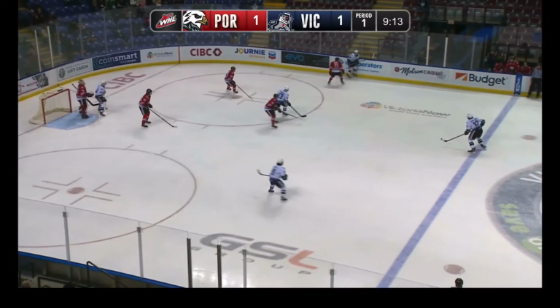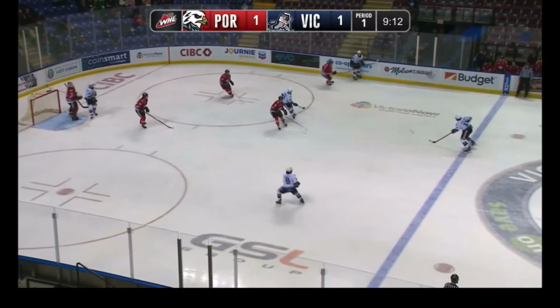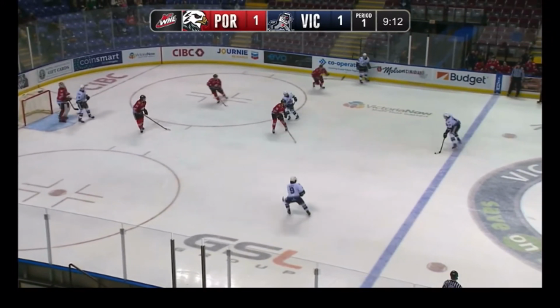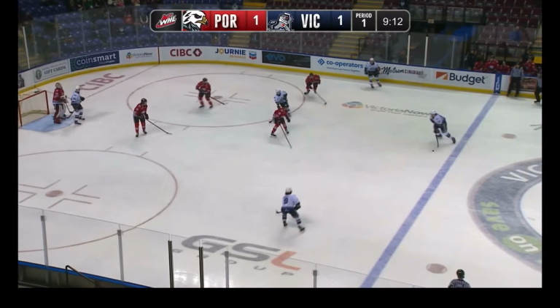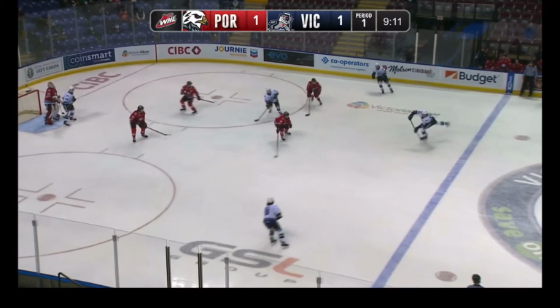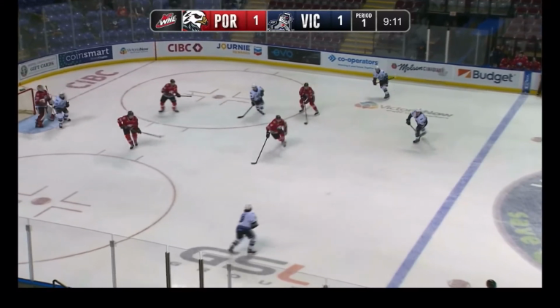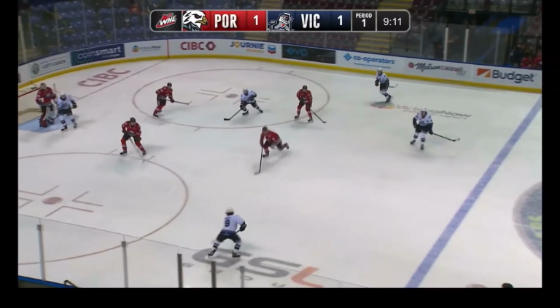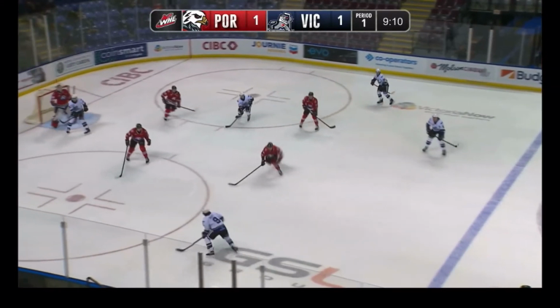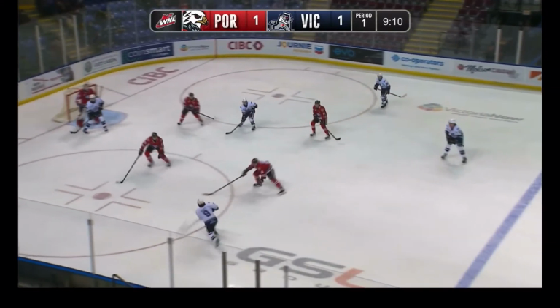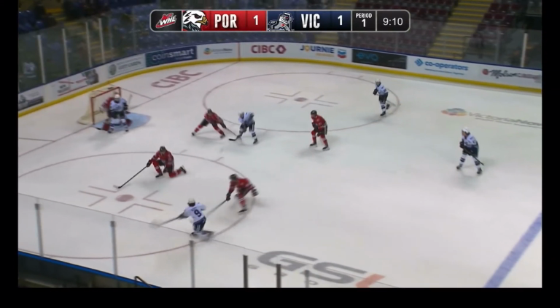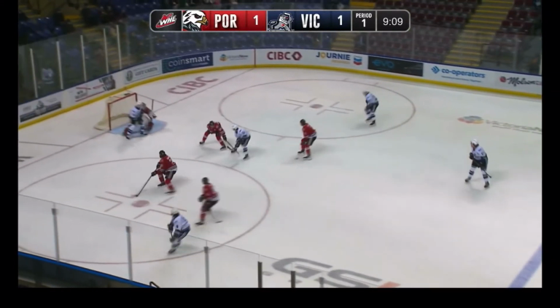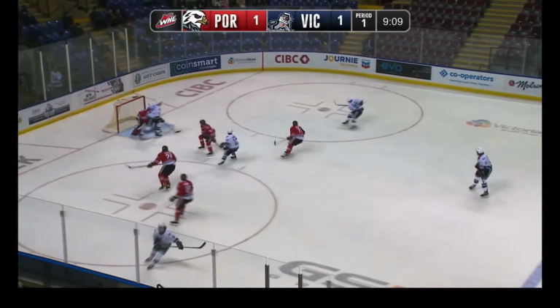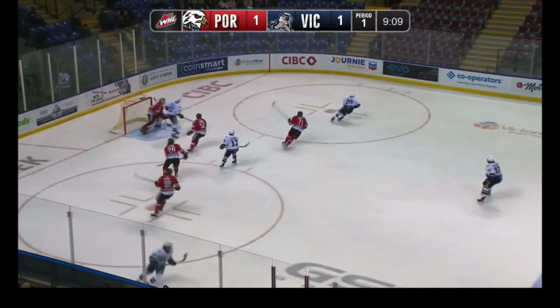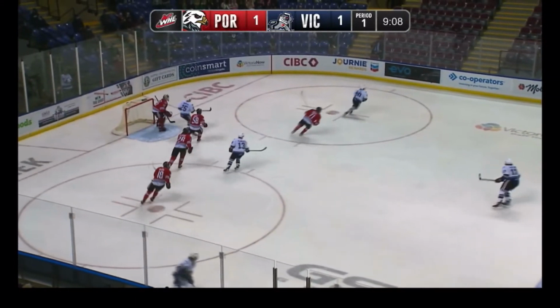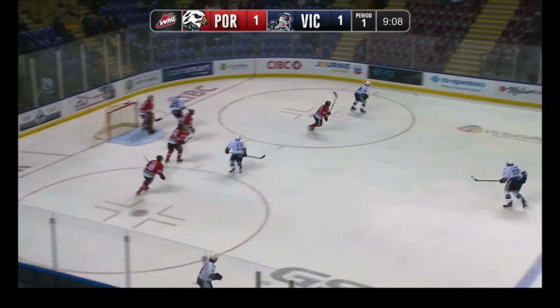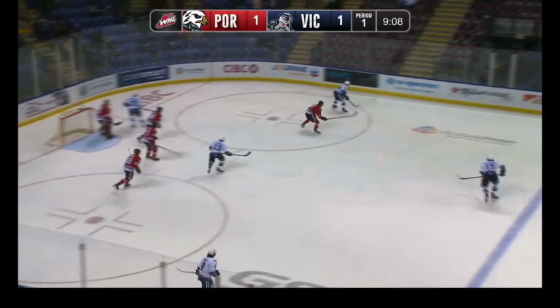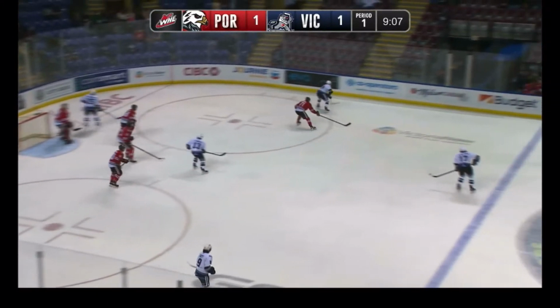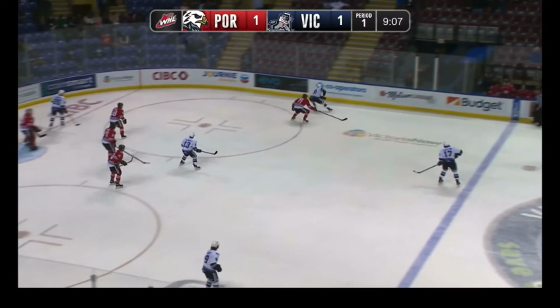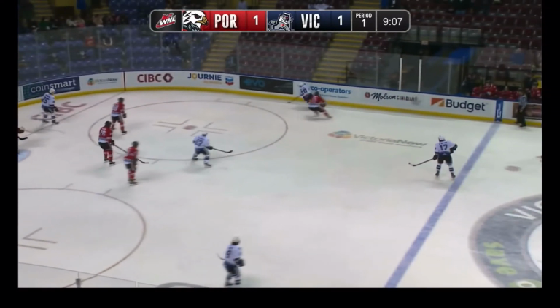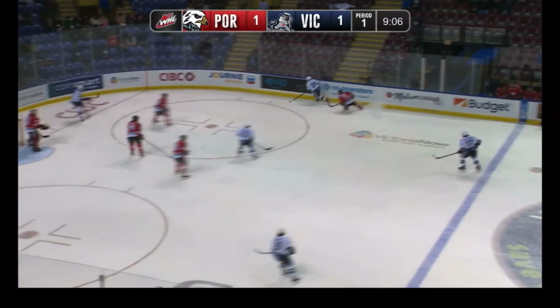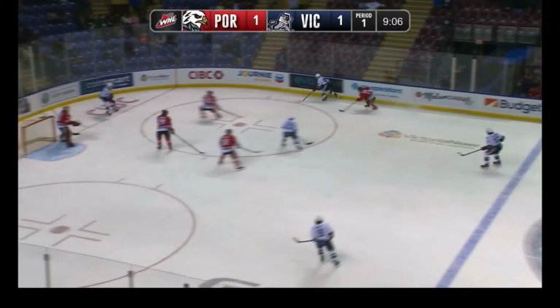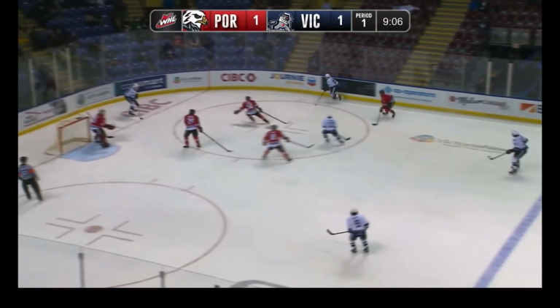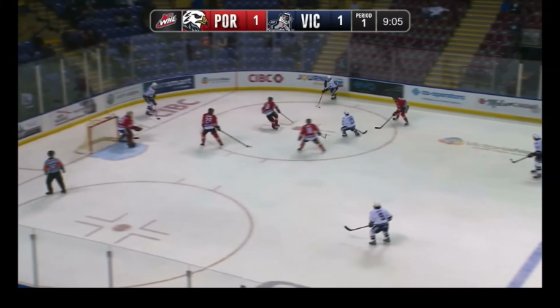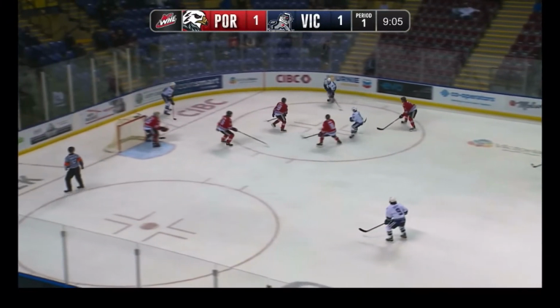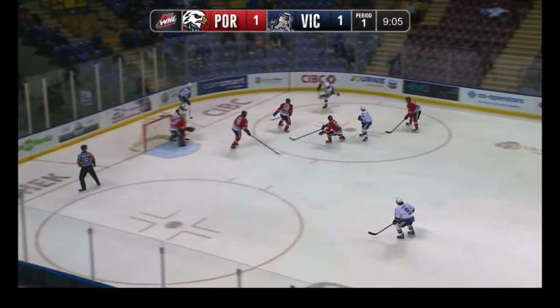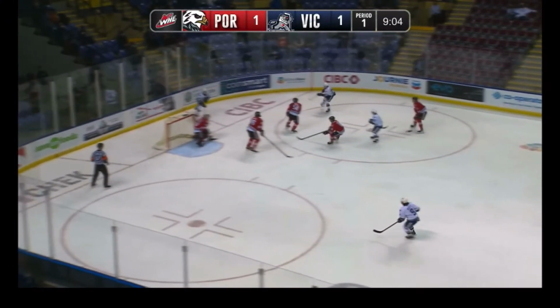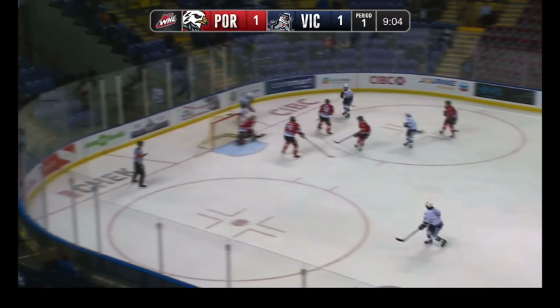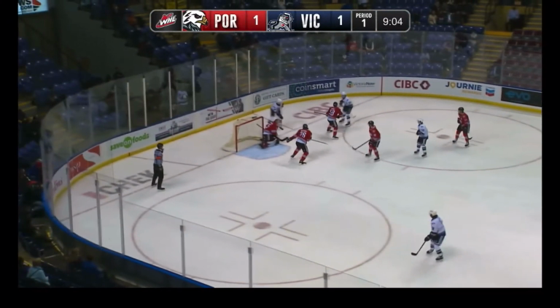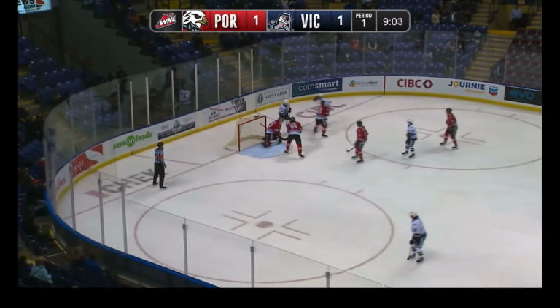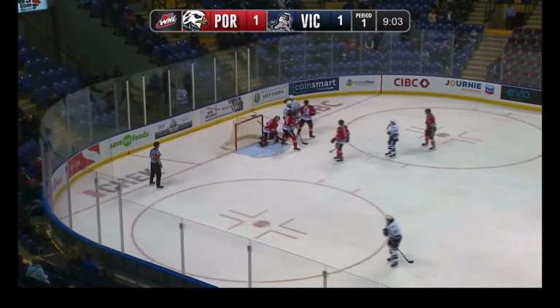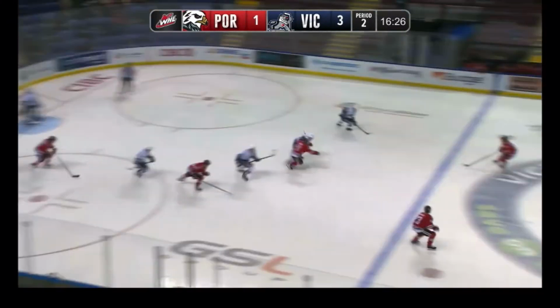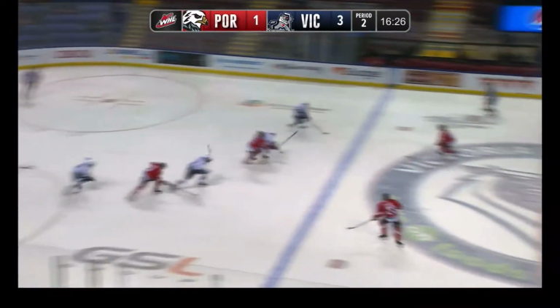Wilms again to Wyatt Wilson, top of the umbrella to Scott. Left circle to the middle of the ice. Almquist redirected it but it escaped, bounced to Wilms, comes off the right wall, shoots it short, sweeps it over.